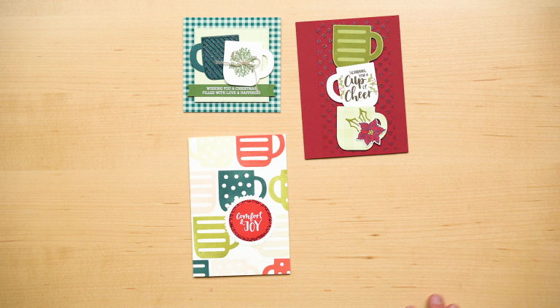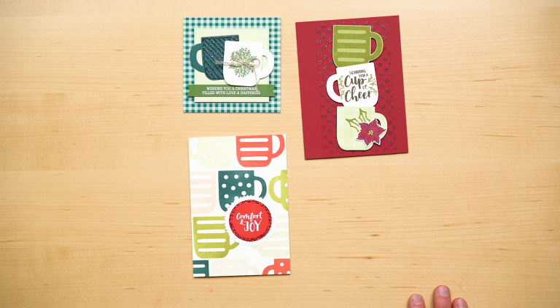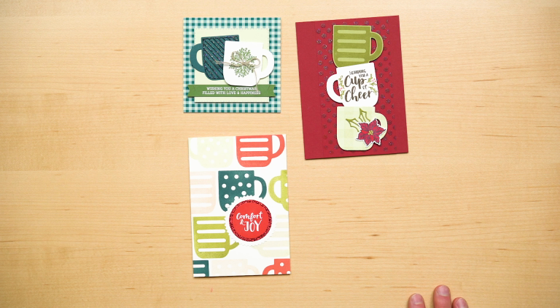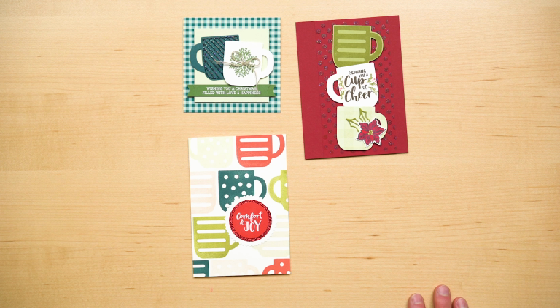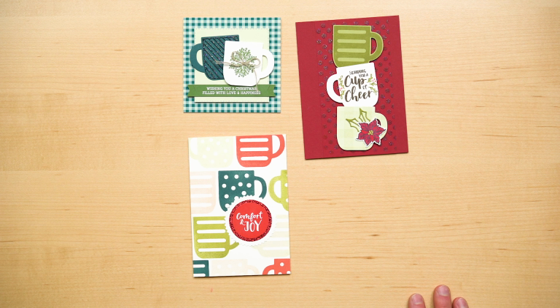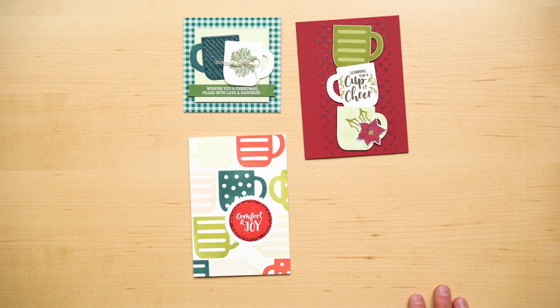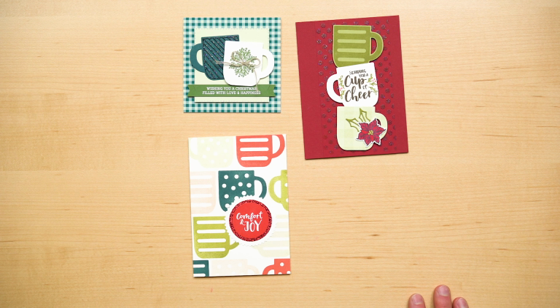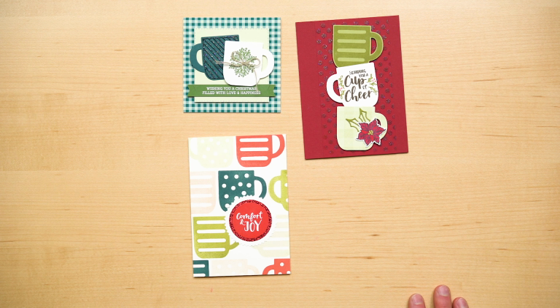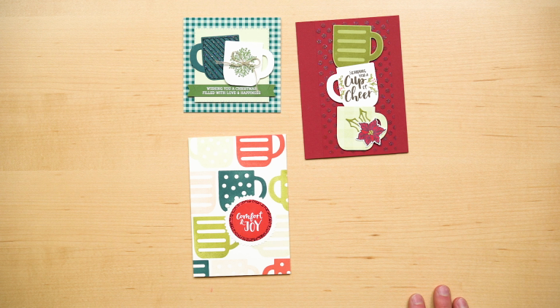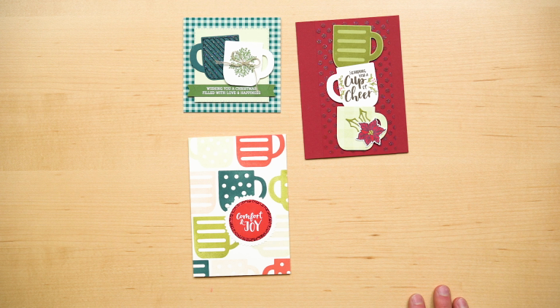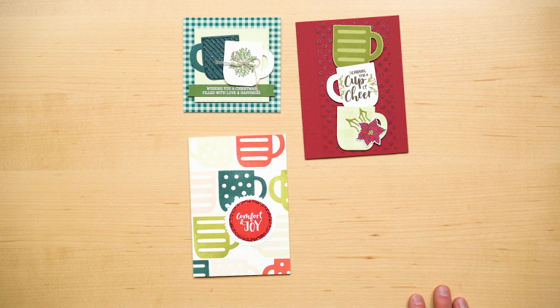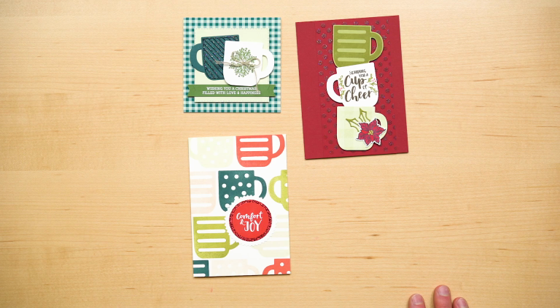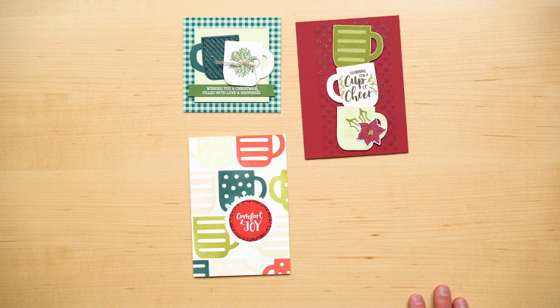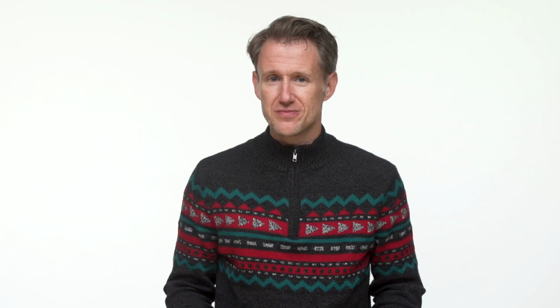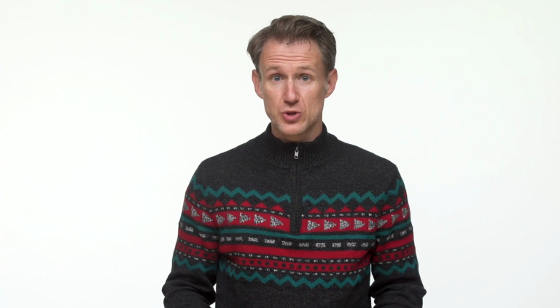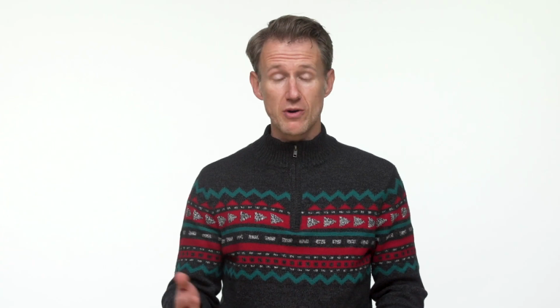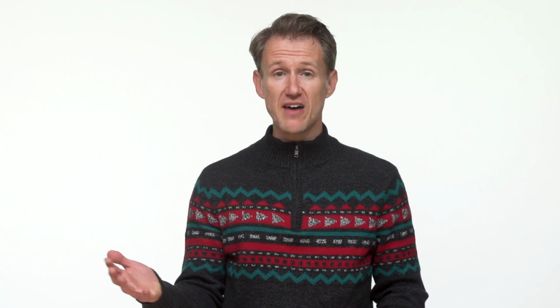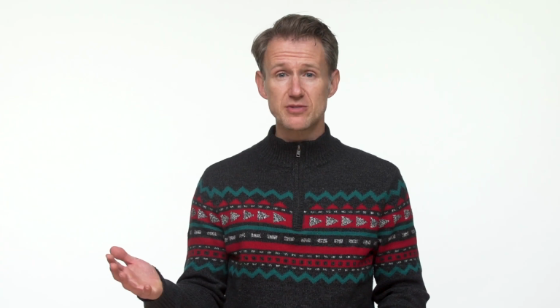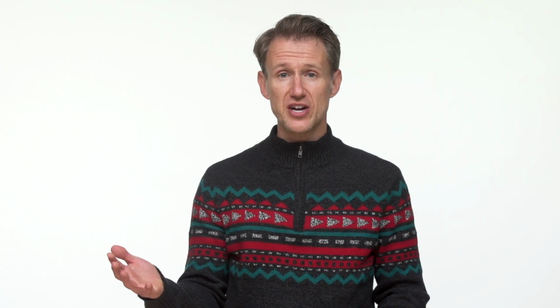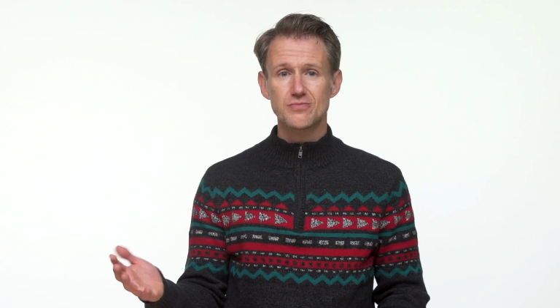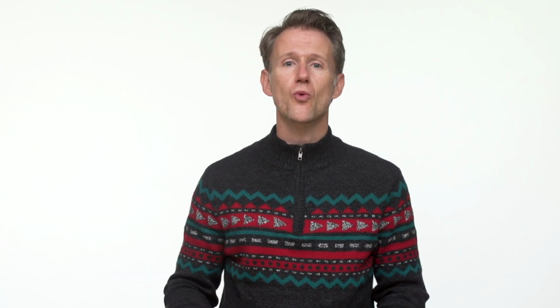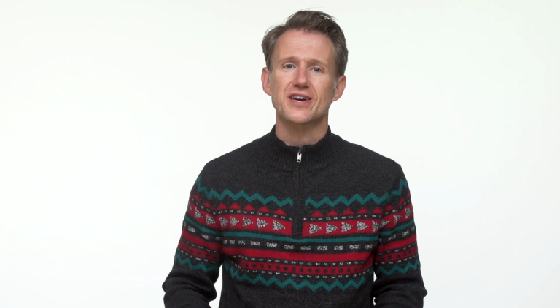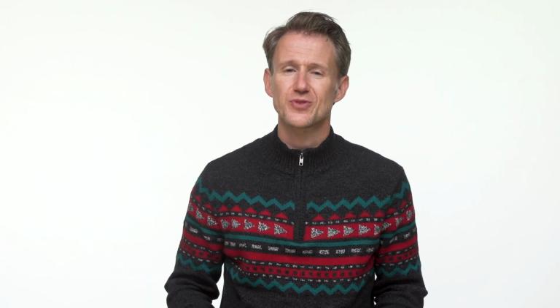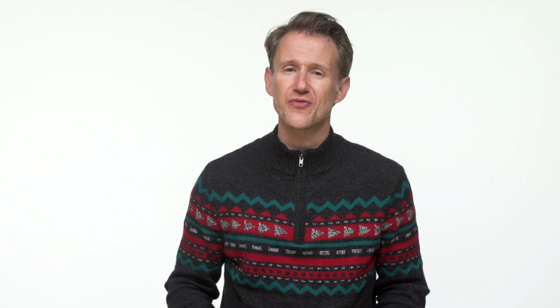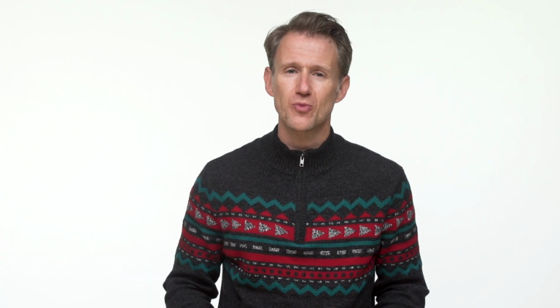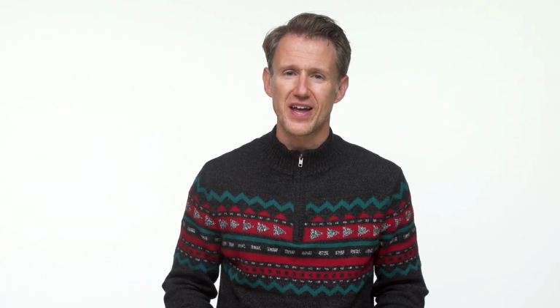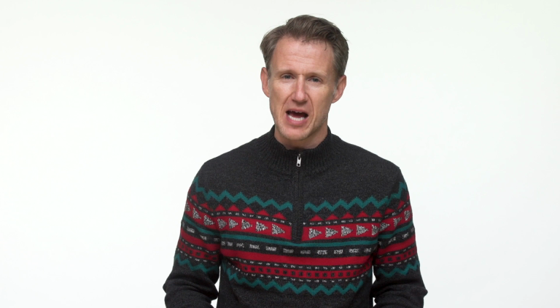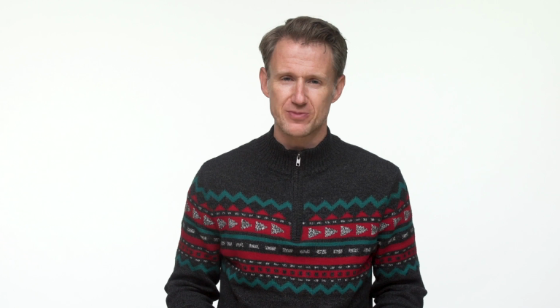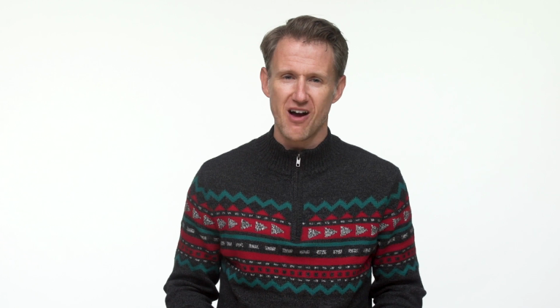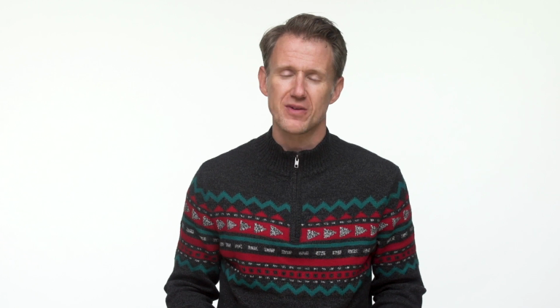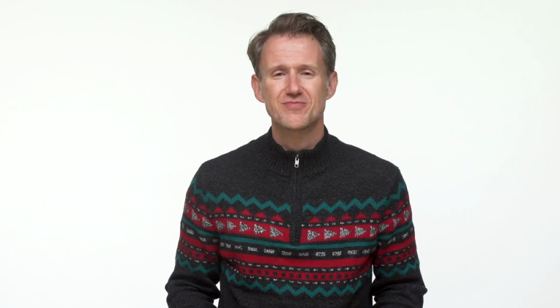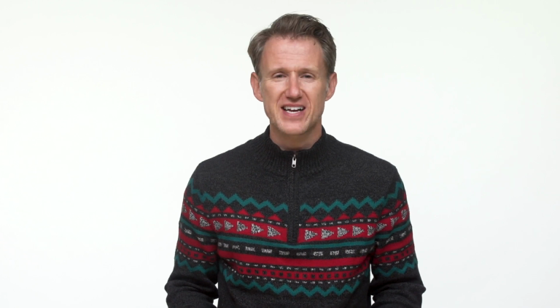Try out this amazing new style of stamping by reaching out to your demonstrator. You don't already have a demonstrator? No worries. You can find one at stampinup.com. Thanks.